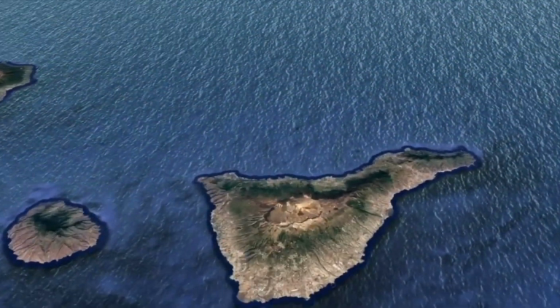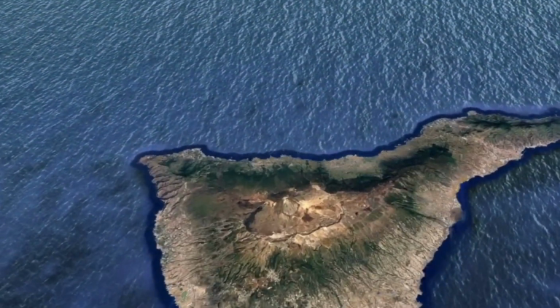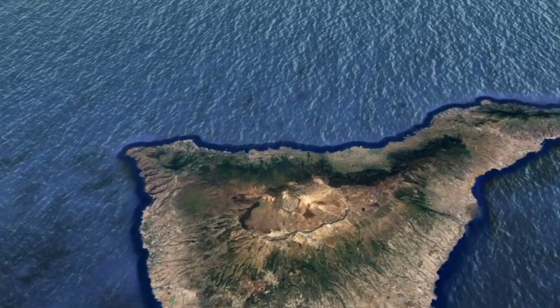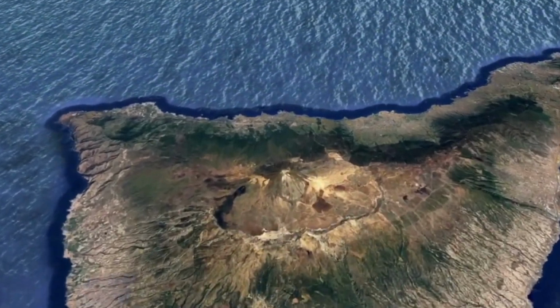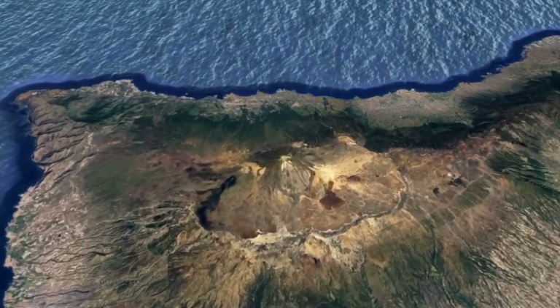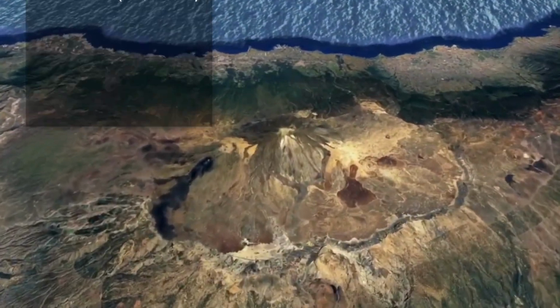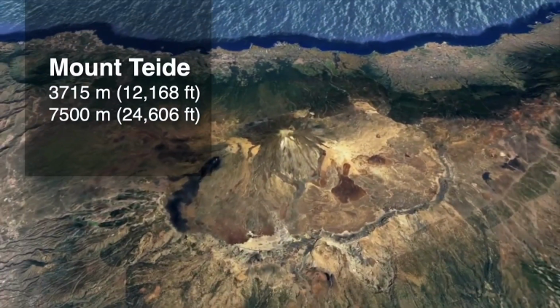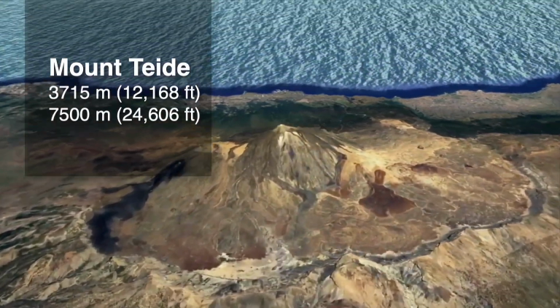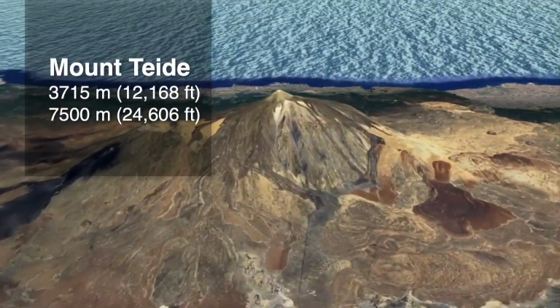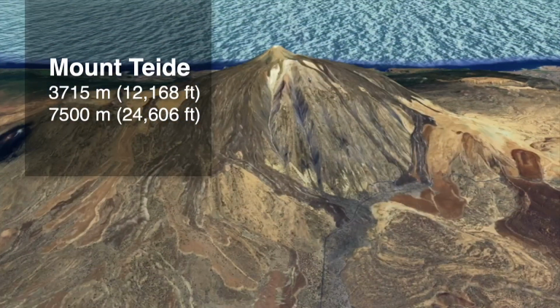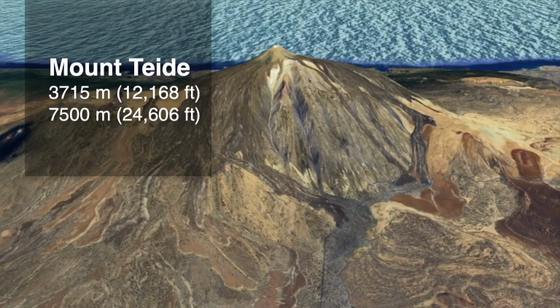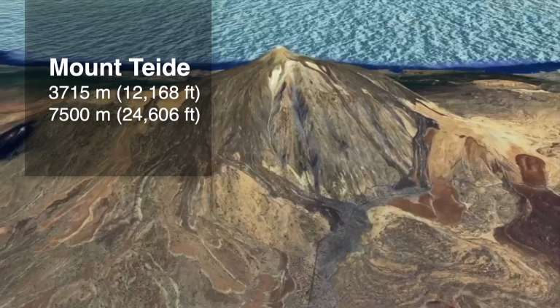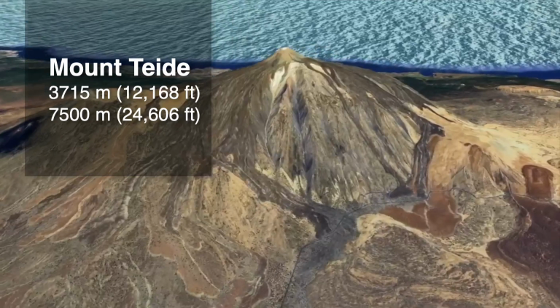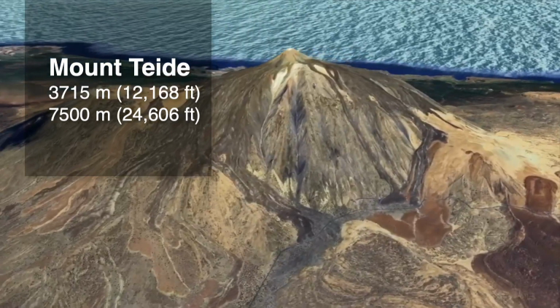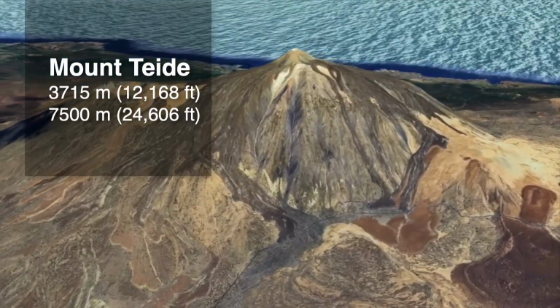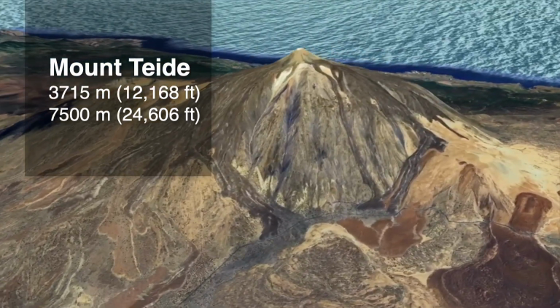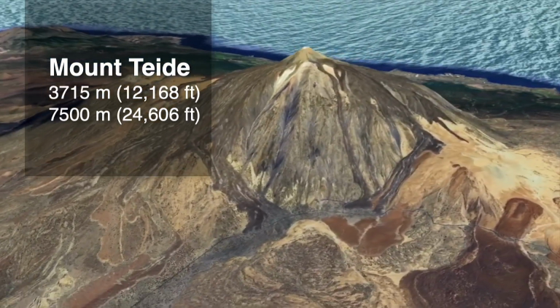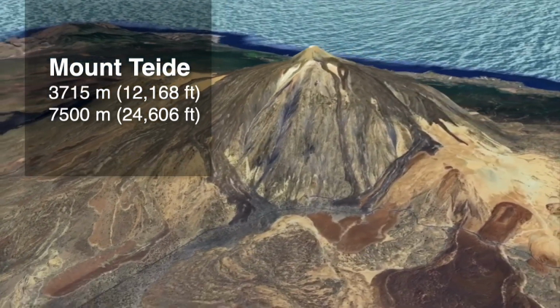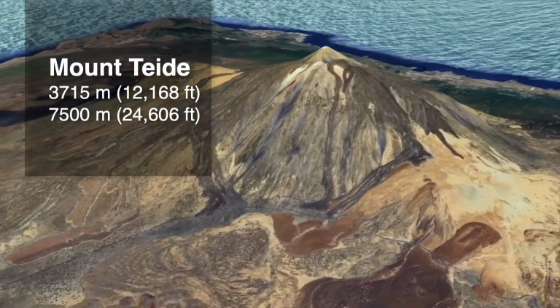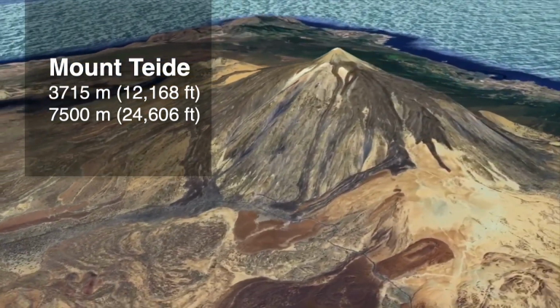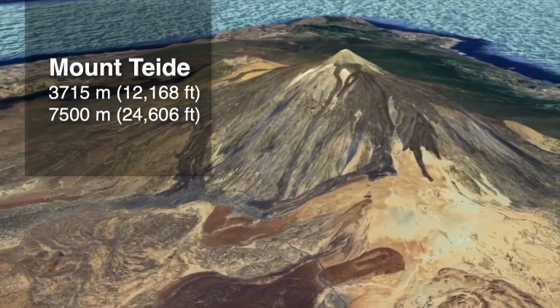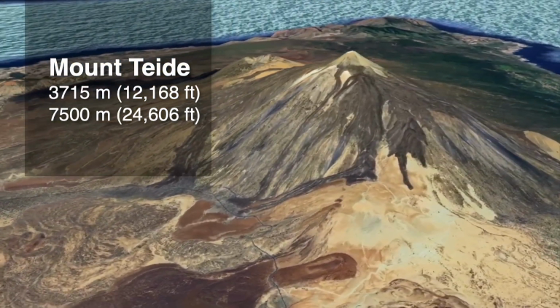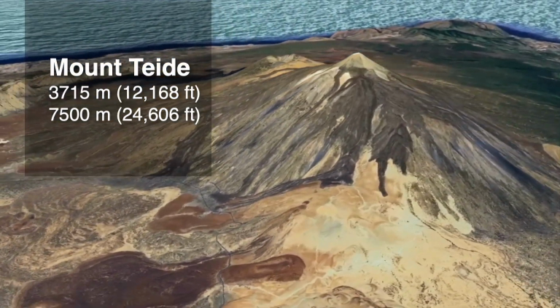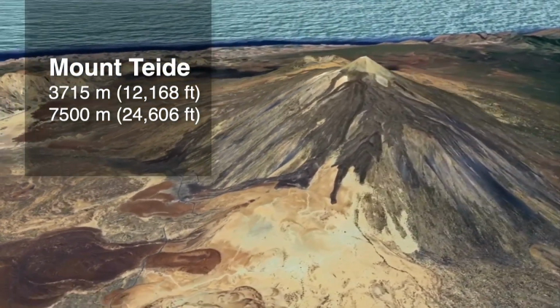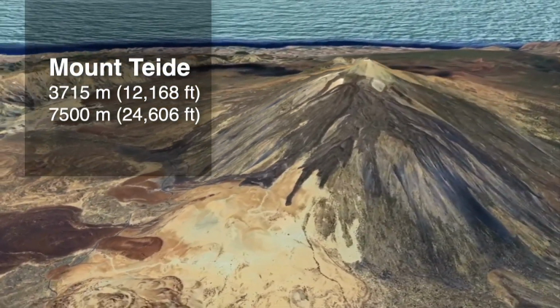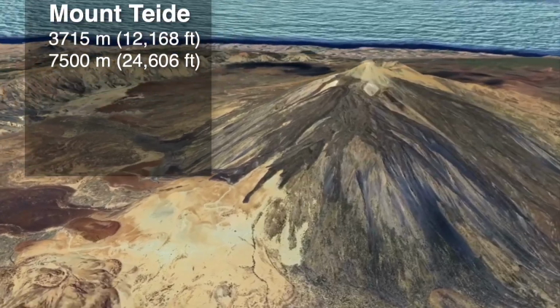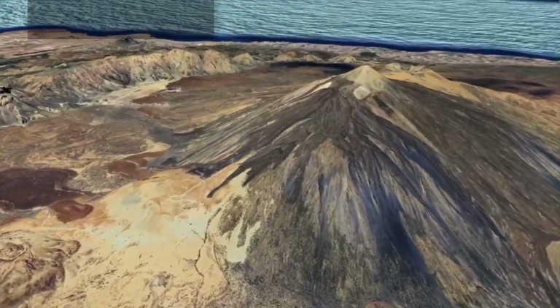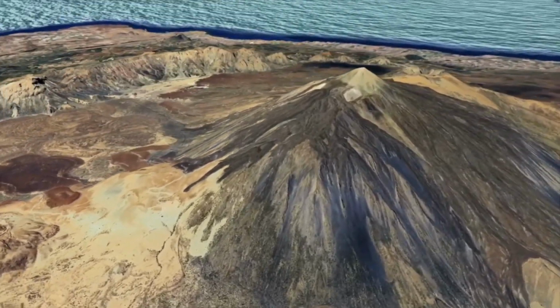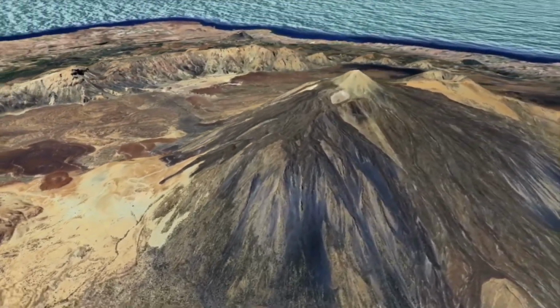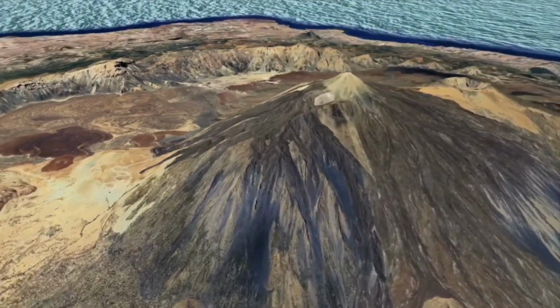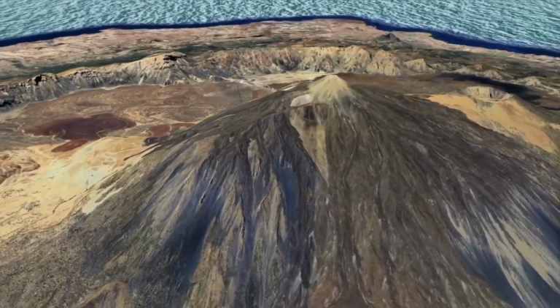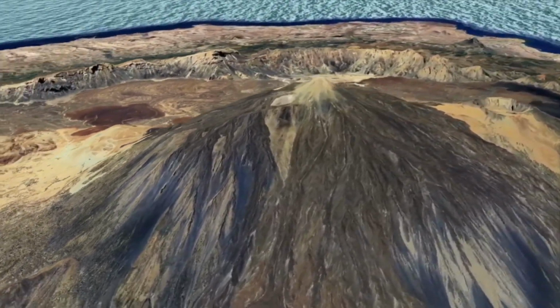Teide is Spain's highest peak at 3,700 meters and the third tallest volcanic structure on Earth when measured from the ocean floor — it's nearly 7,500 meters. It is massive.